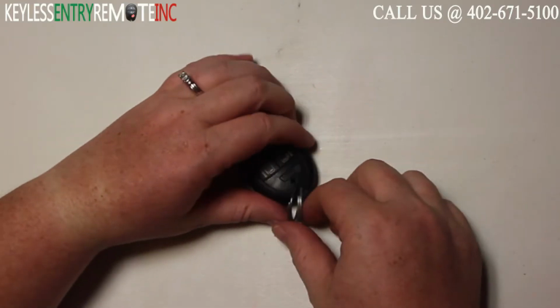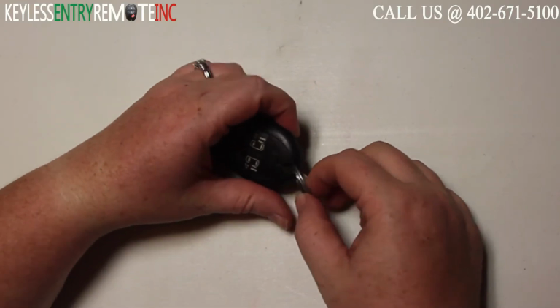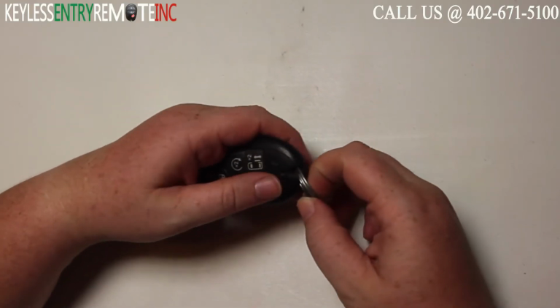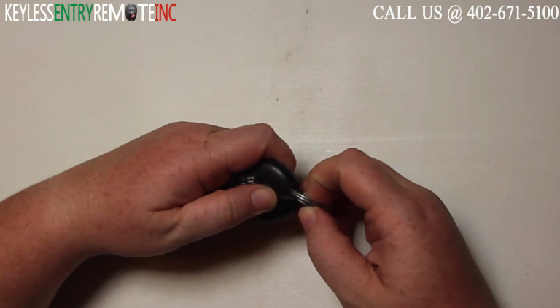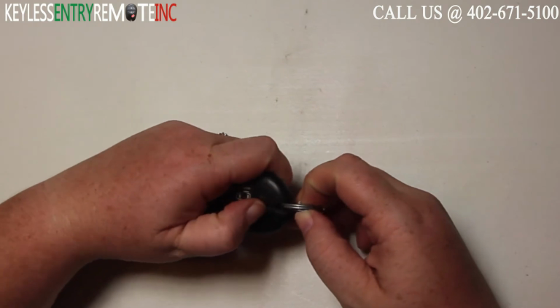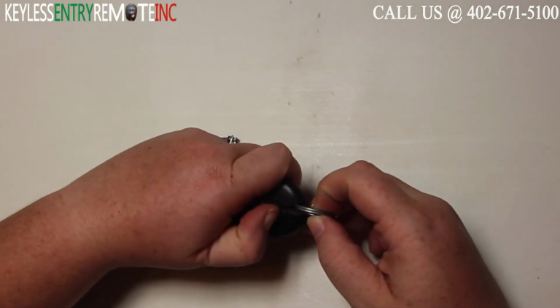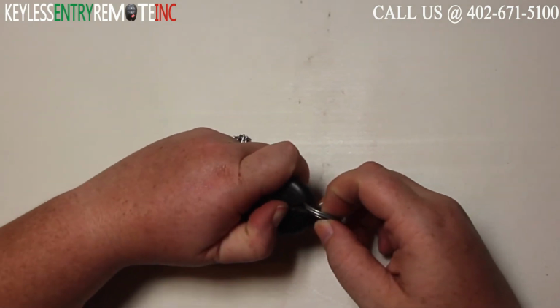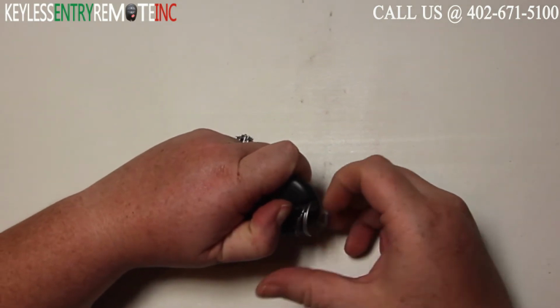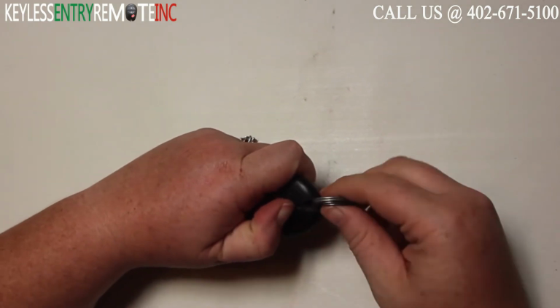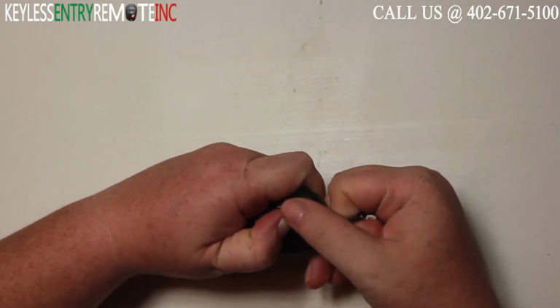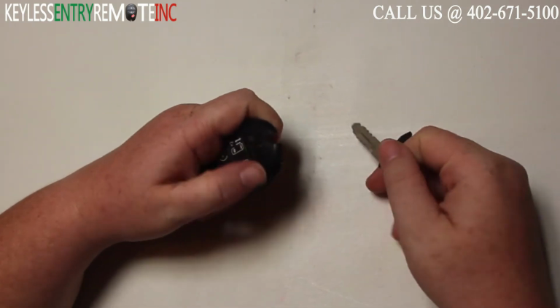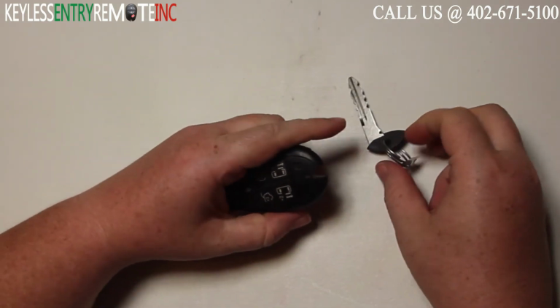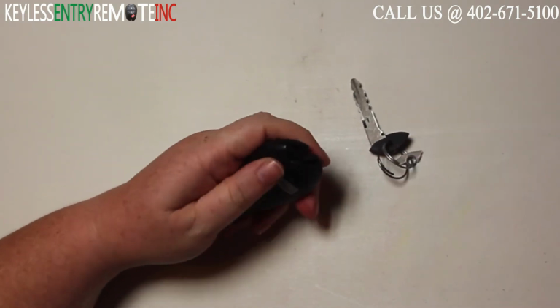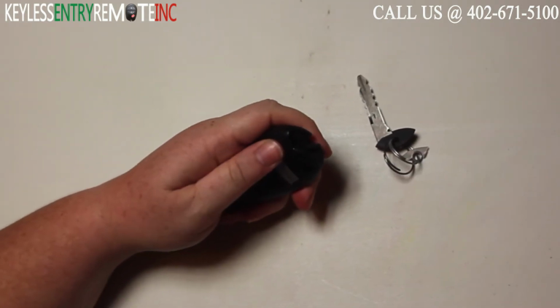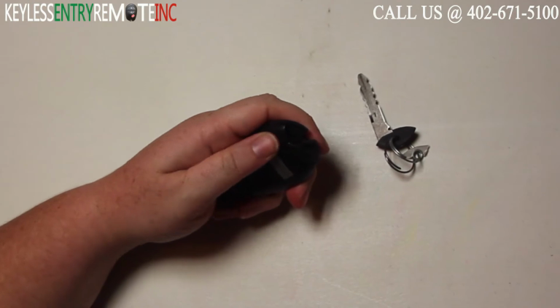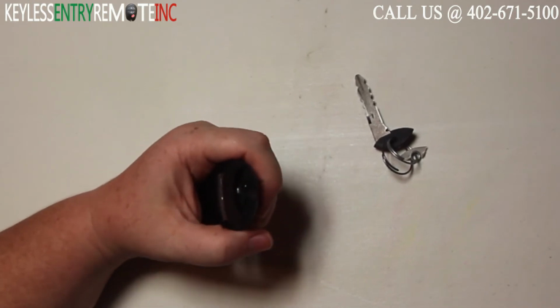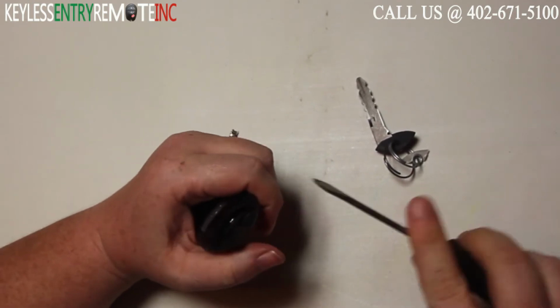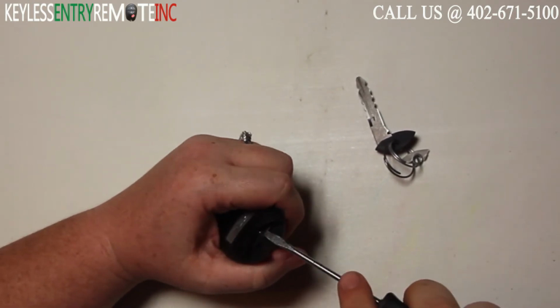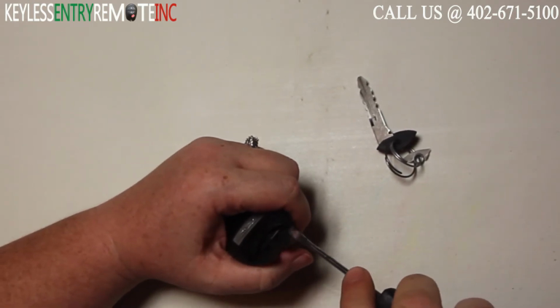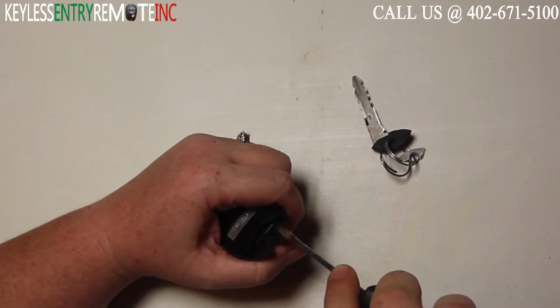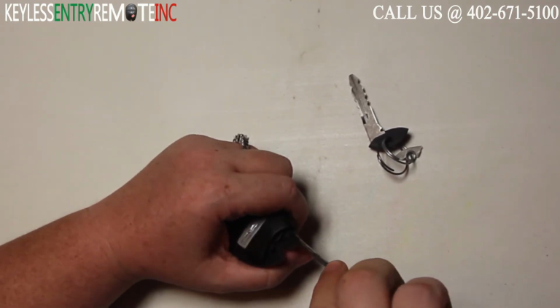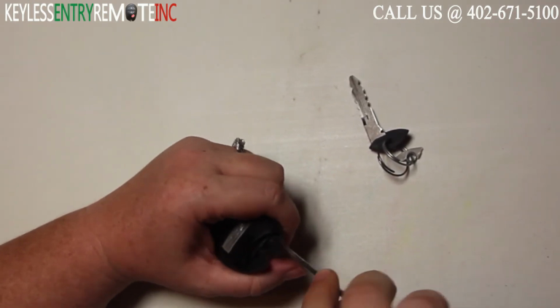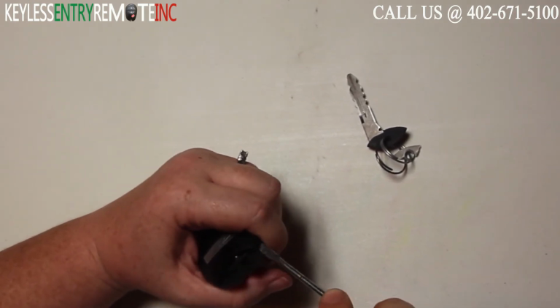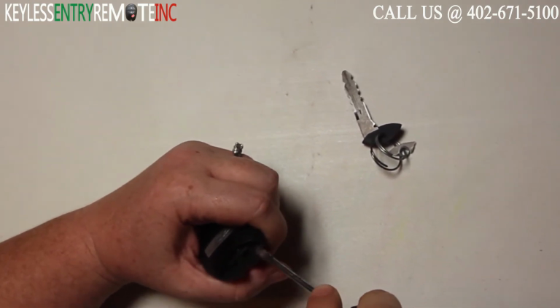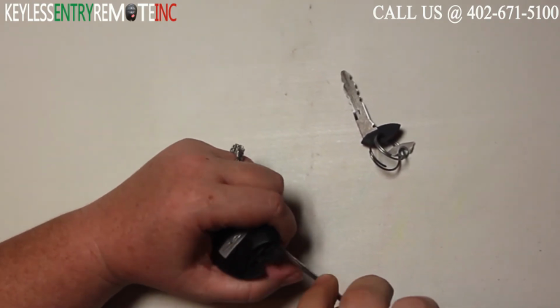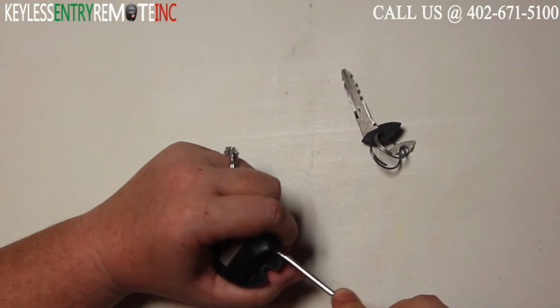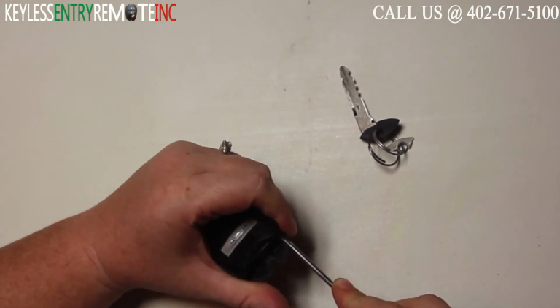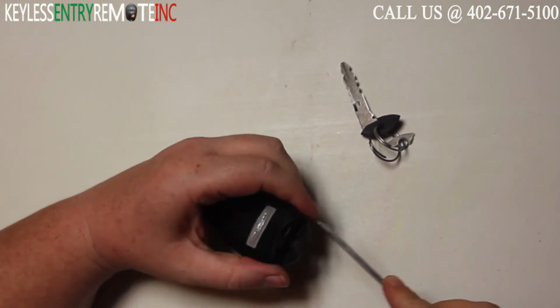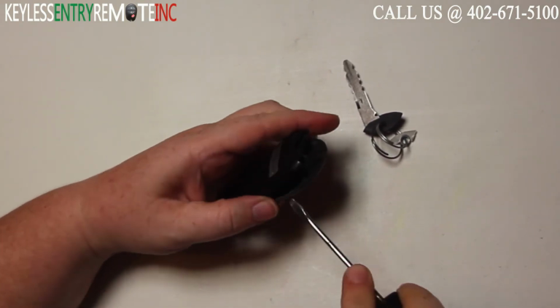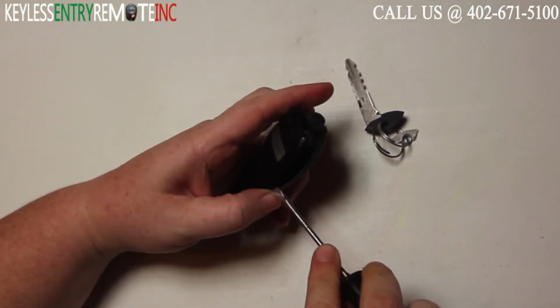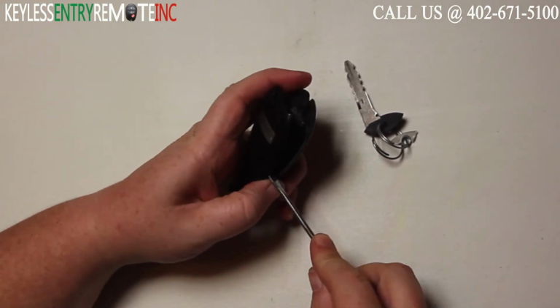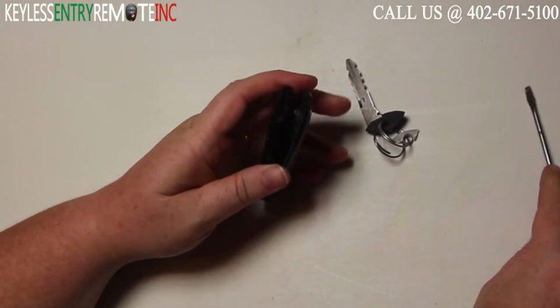To open this key fob, your first step is going to be to push the lever and remove the key. Once you have the key out, take a small flathead screwdriver, insert it into the notch here on the inside, and pop the key fob open.